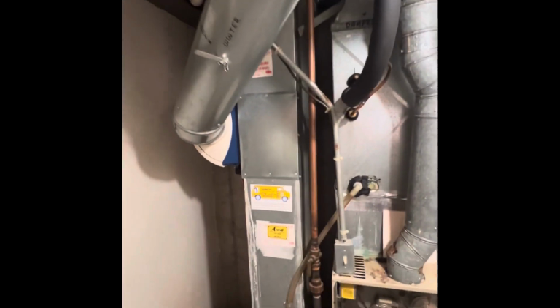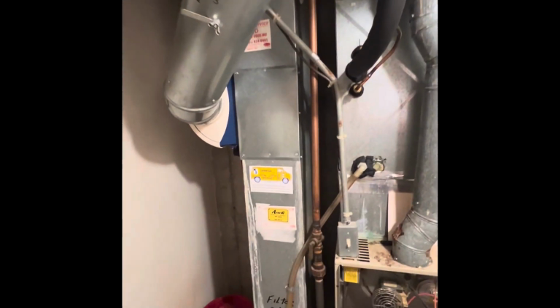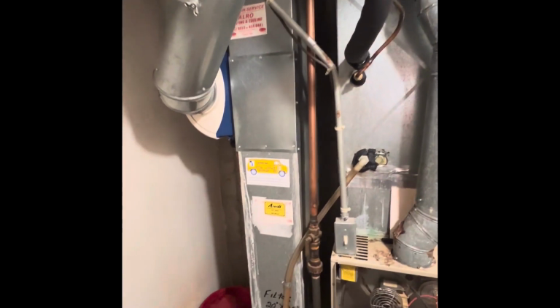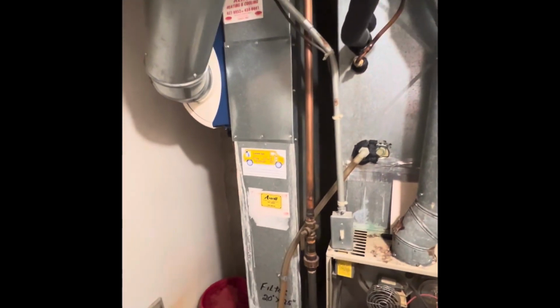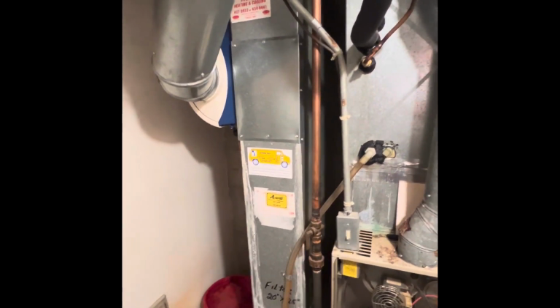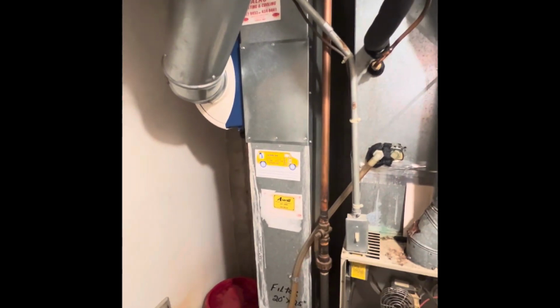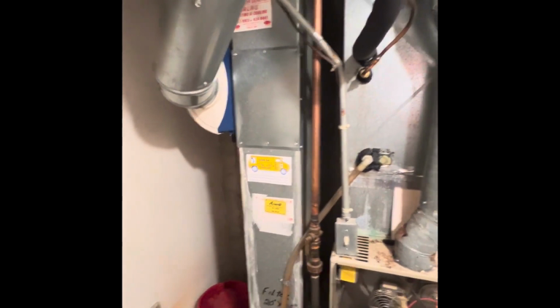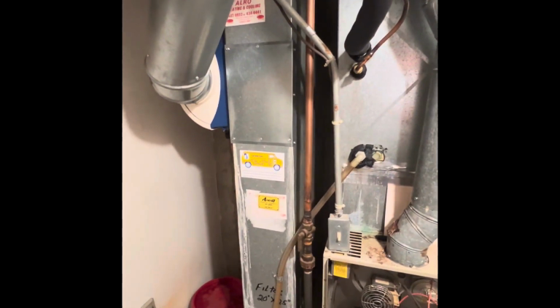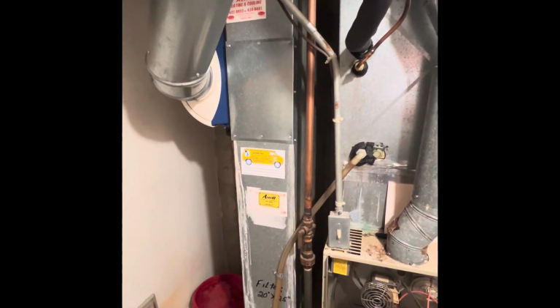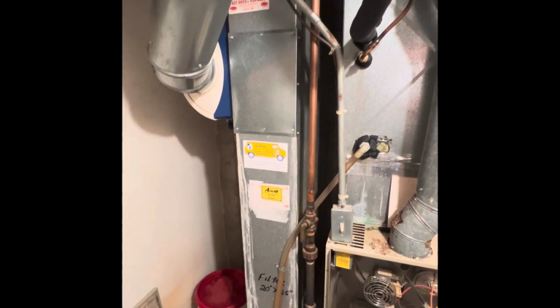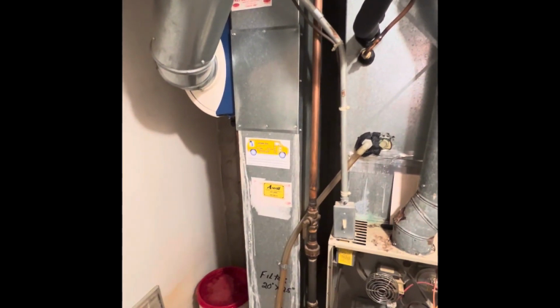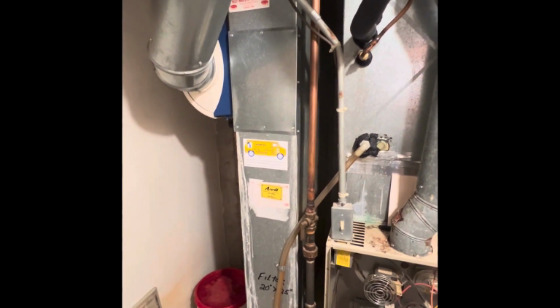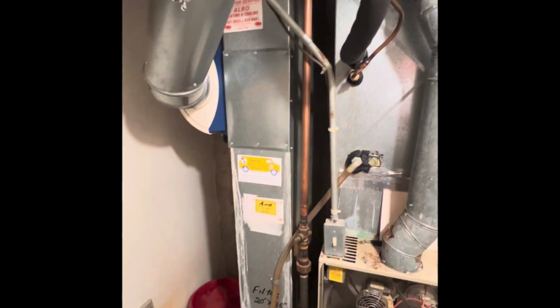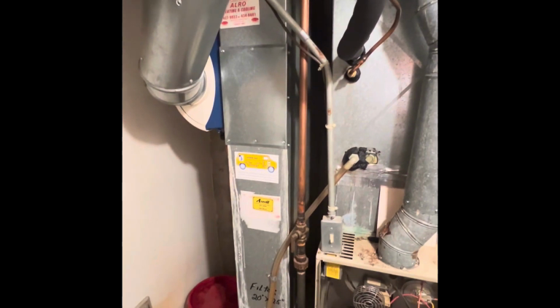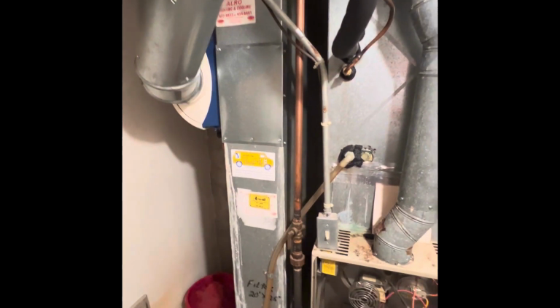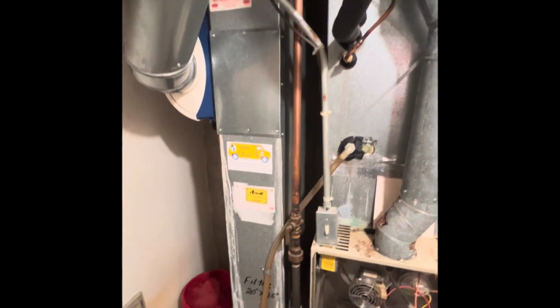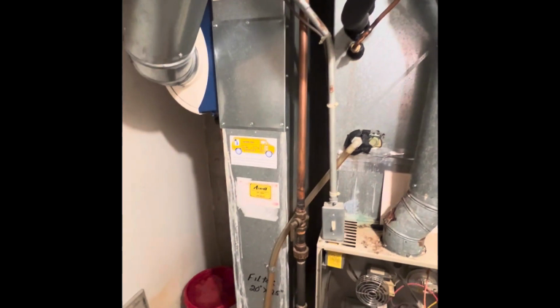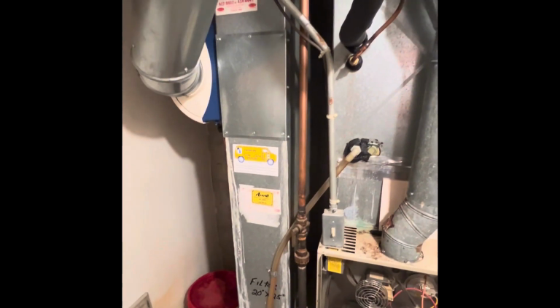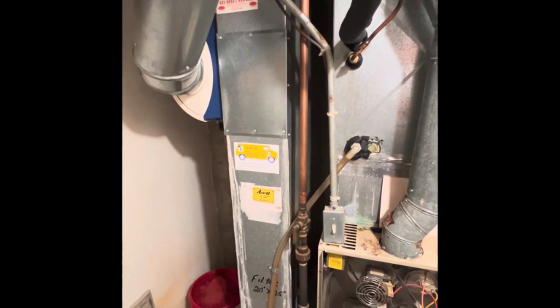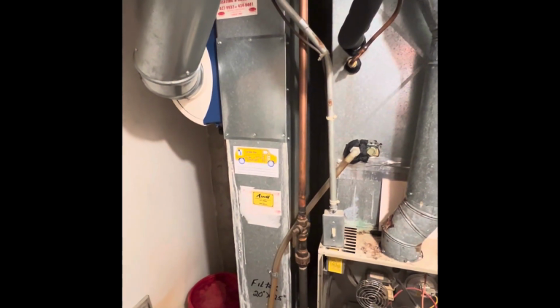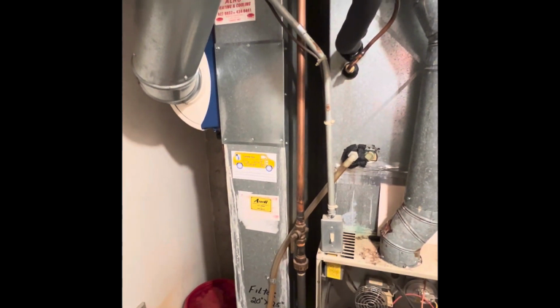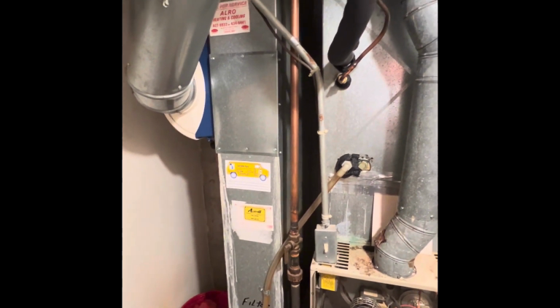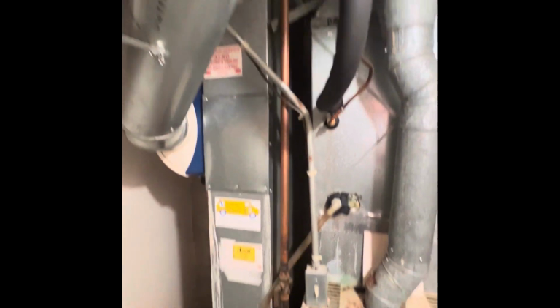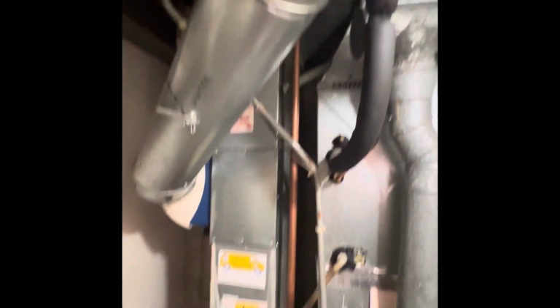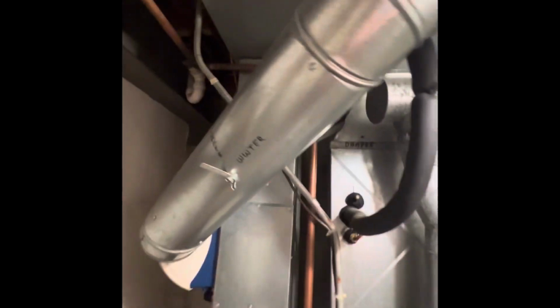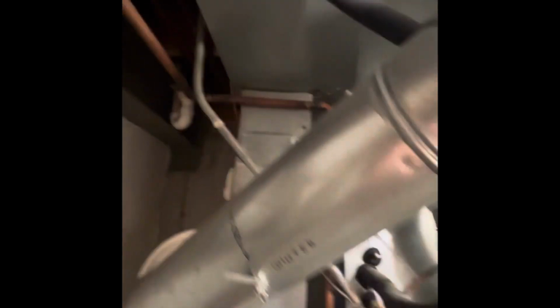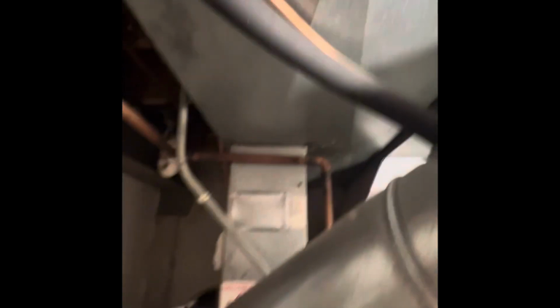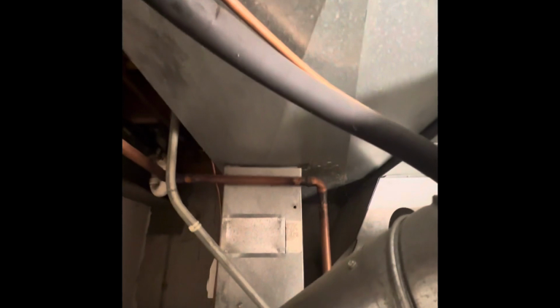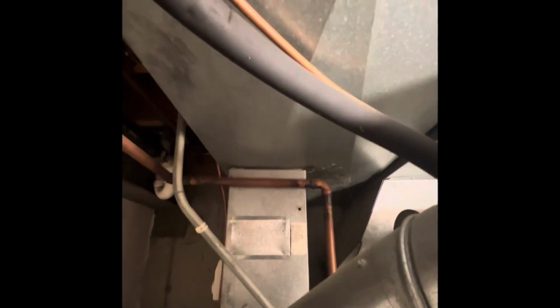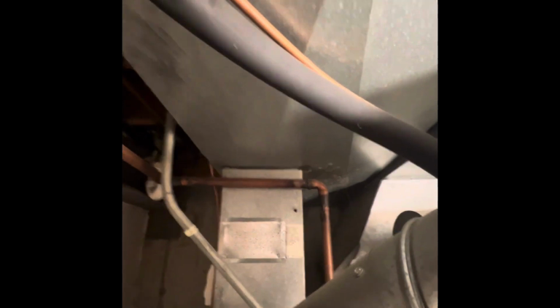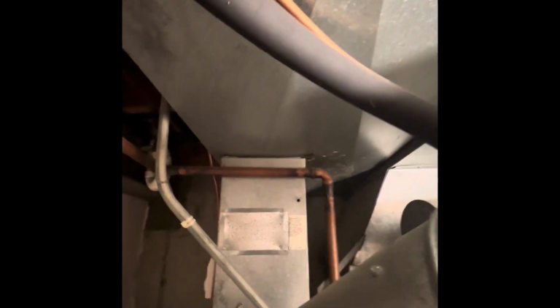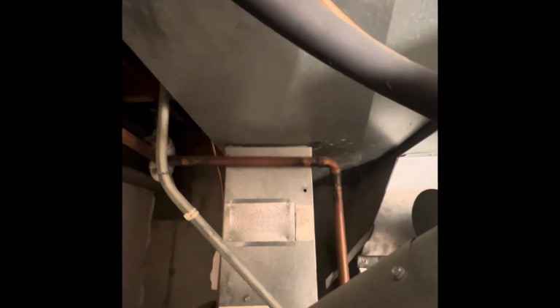The return drop is undersized a little bit. It's a three-ton outdoor AC unit. We need to make this bigger — it's currently eight by 23. We'll expand it to a ten by 25; we've got the space to do it up top.